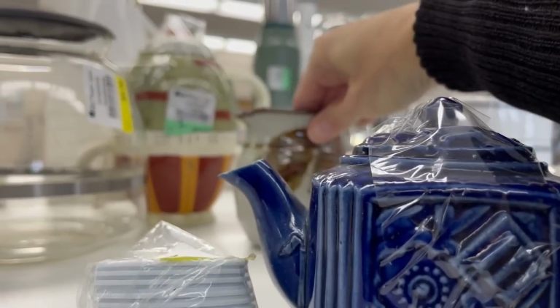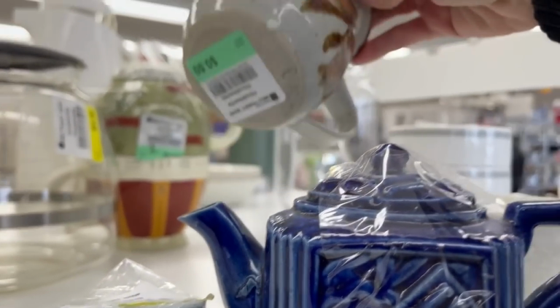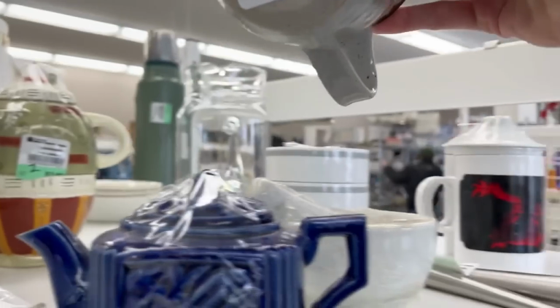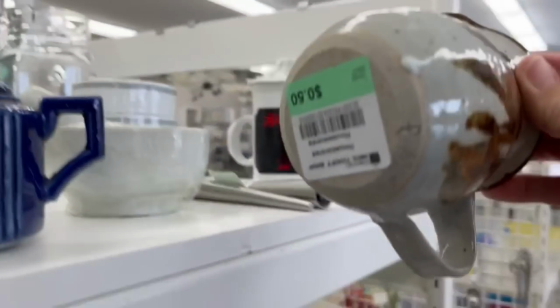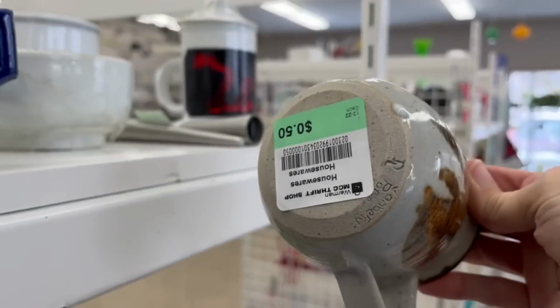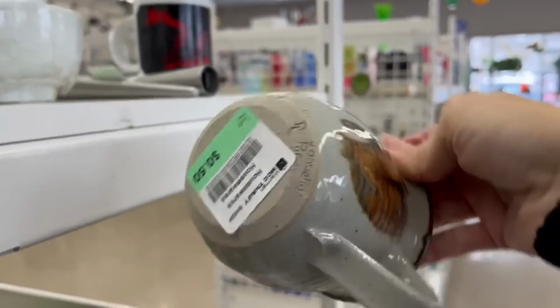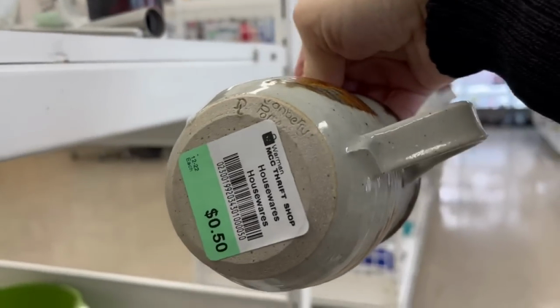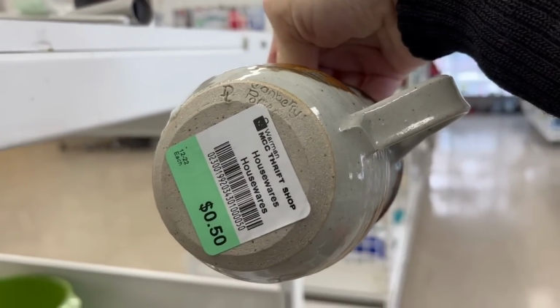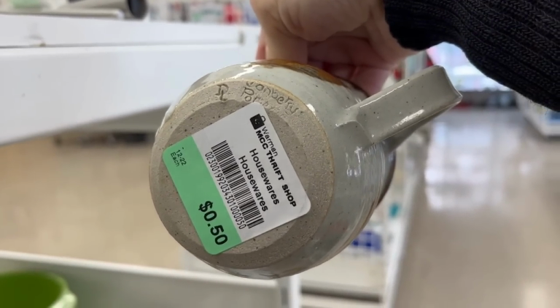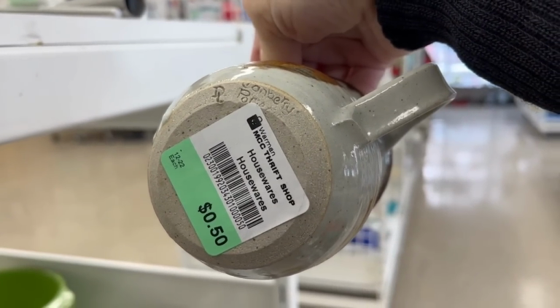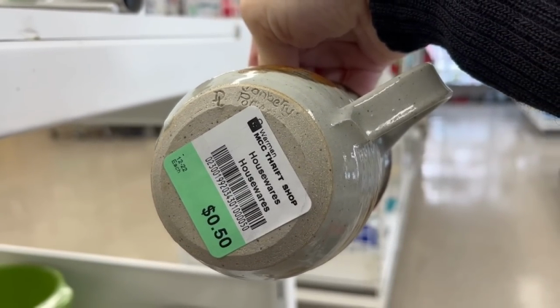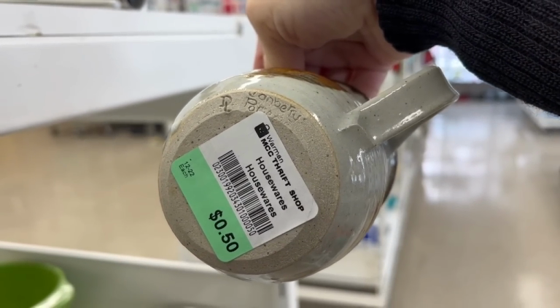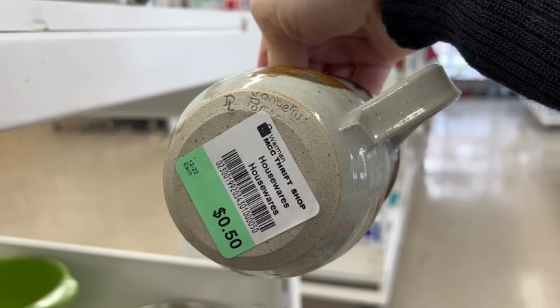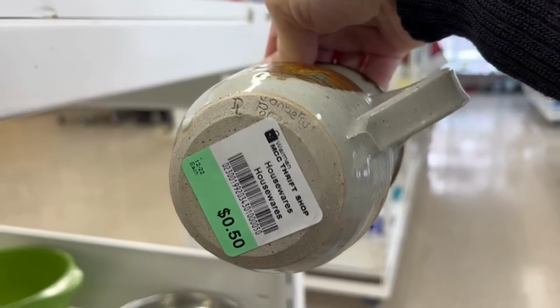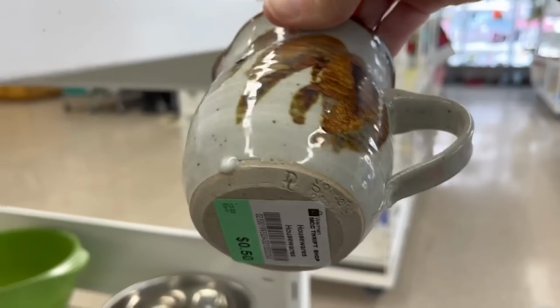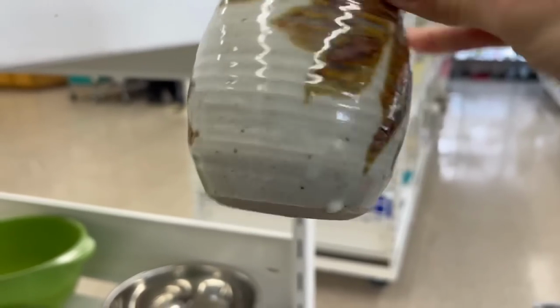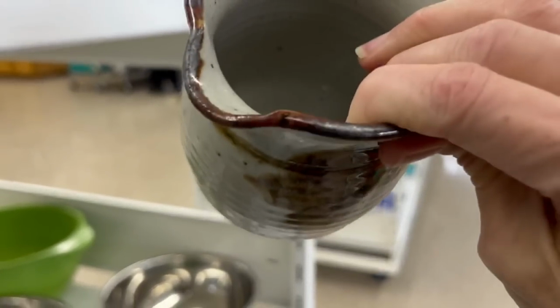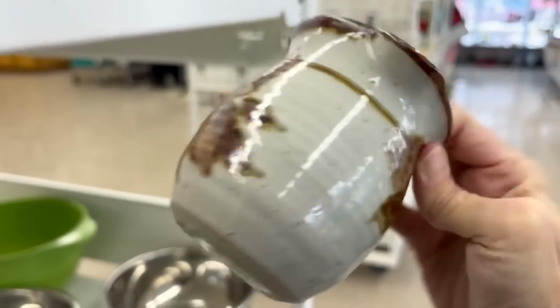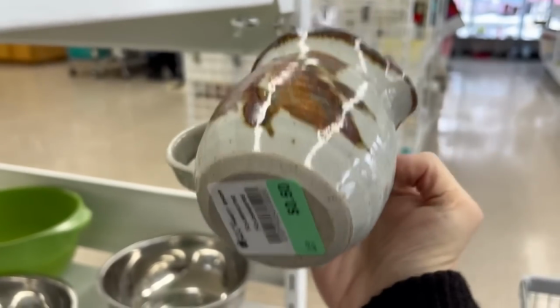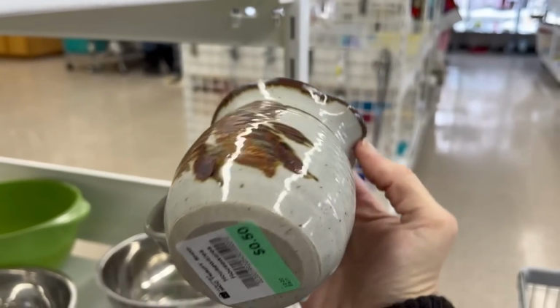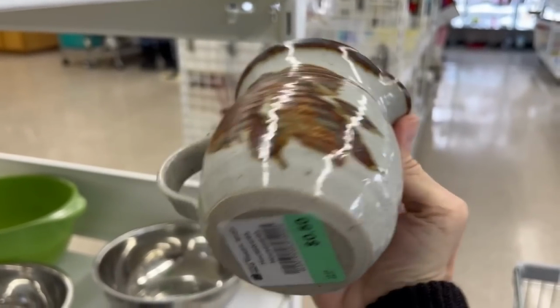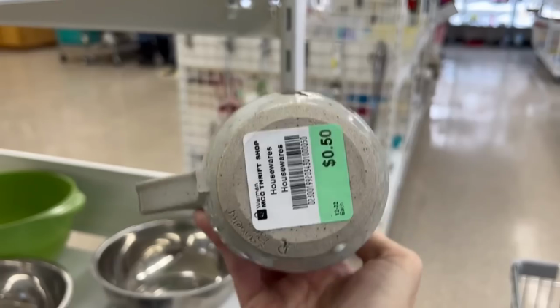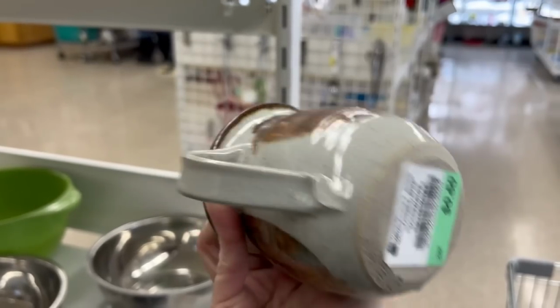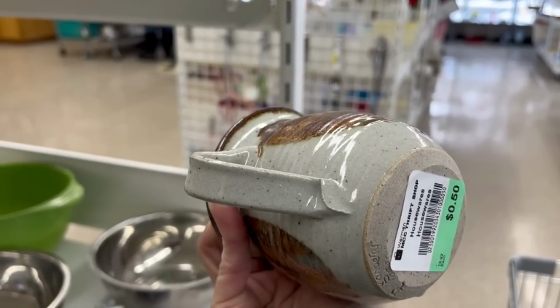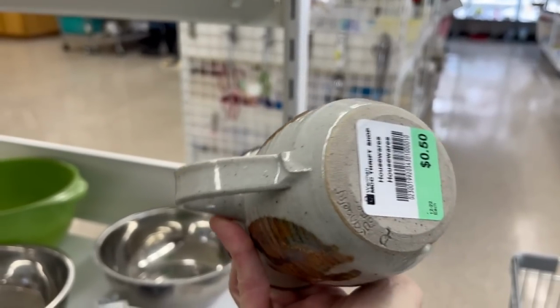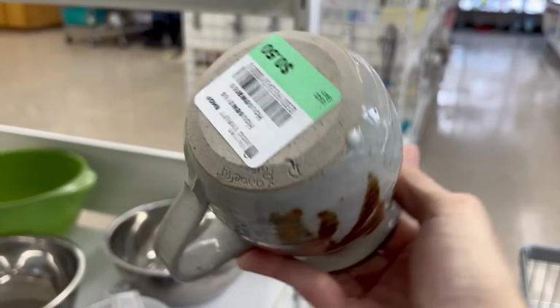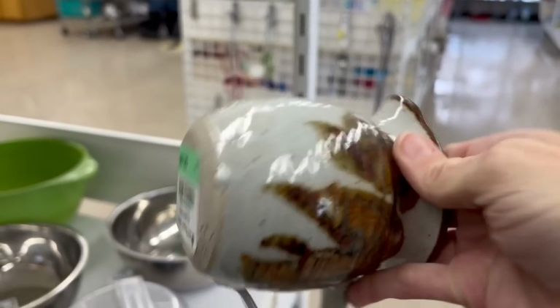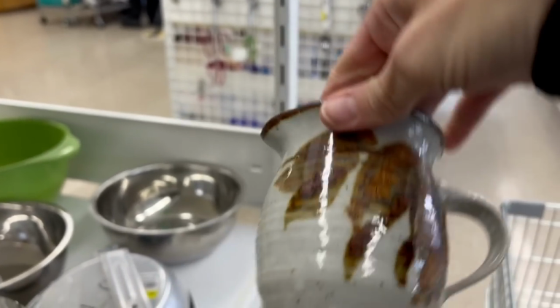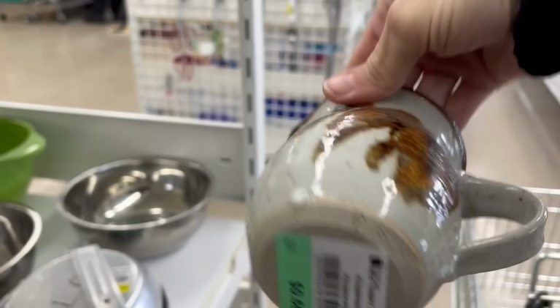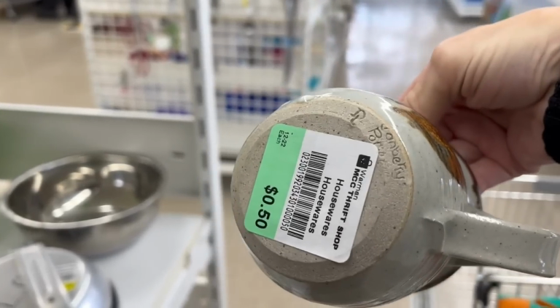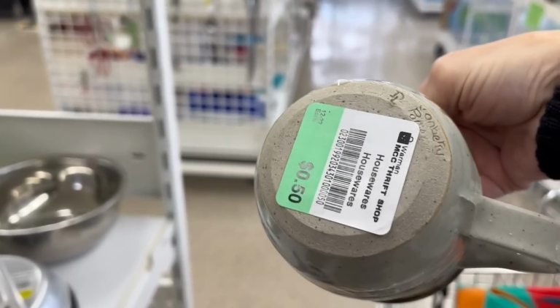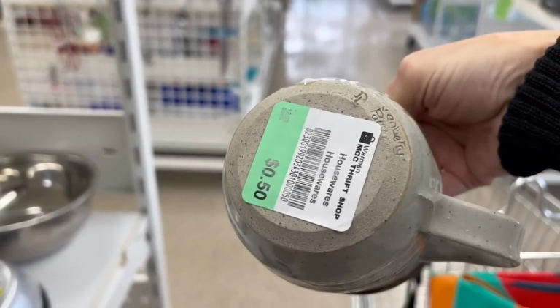It's a pottery creamer — signed. It's just the creamer, that's only 50 cents. Nice stoneware piece.